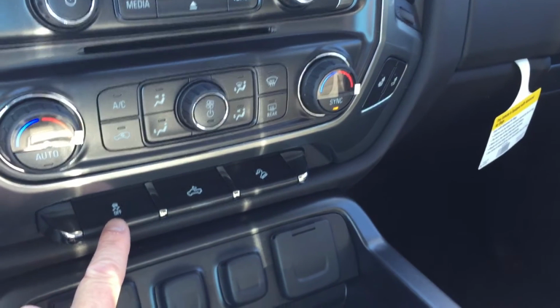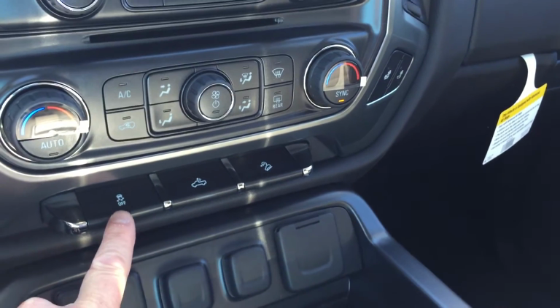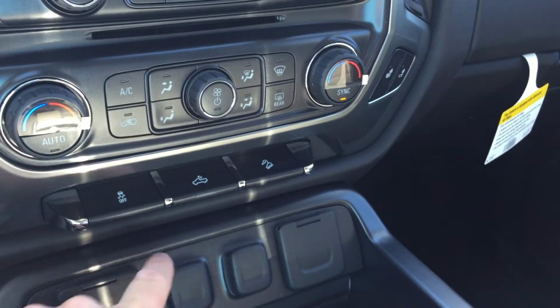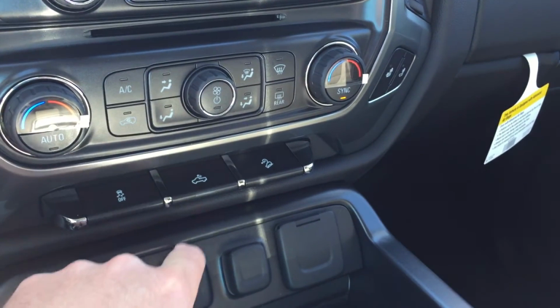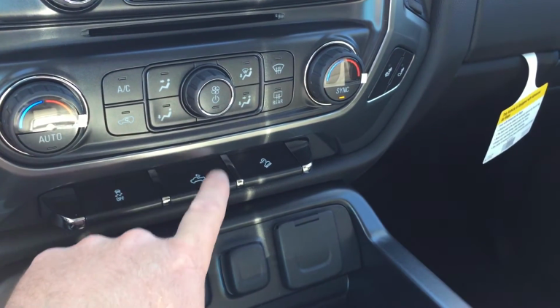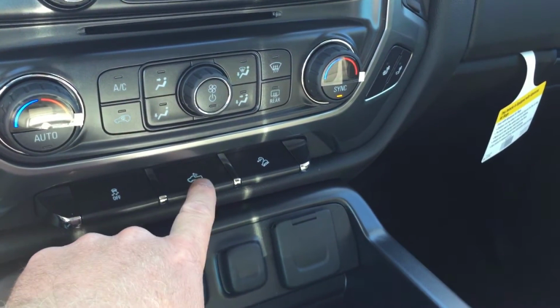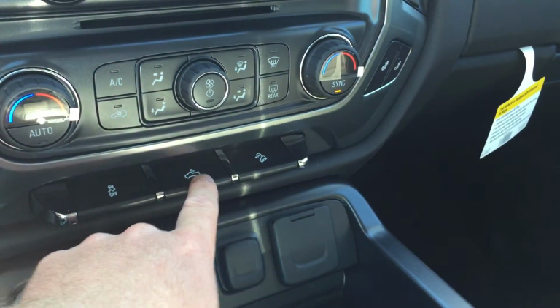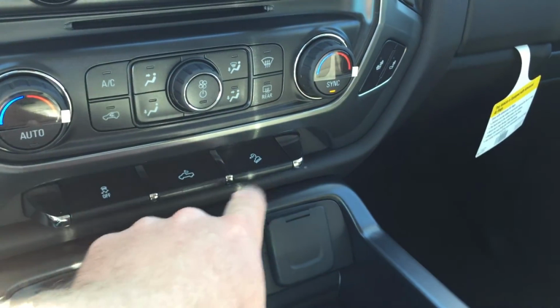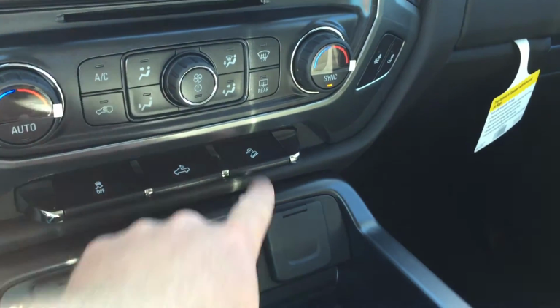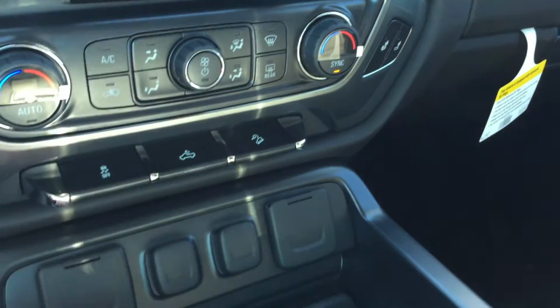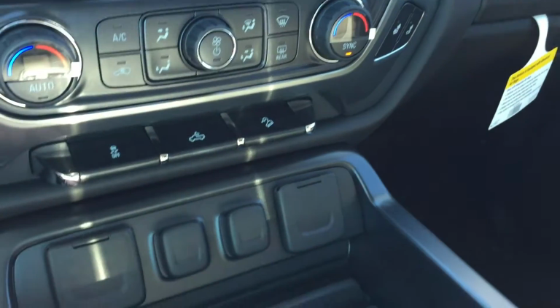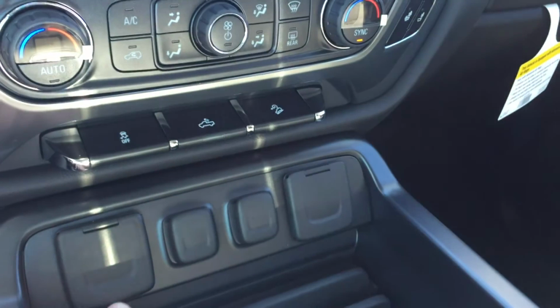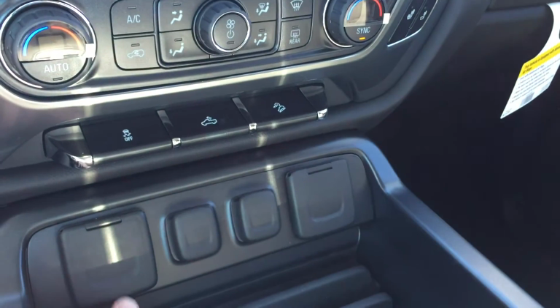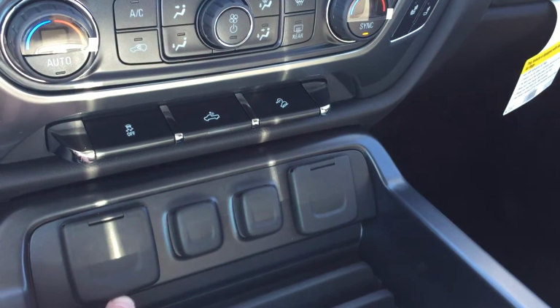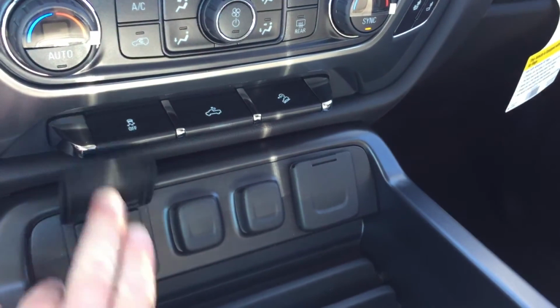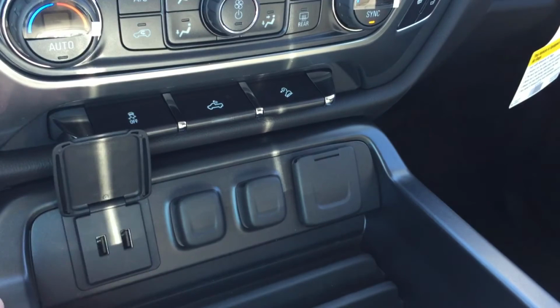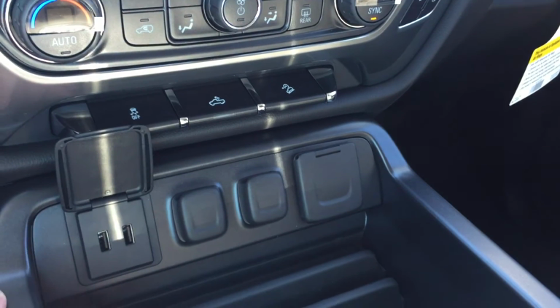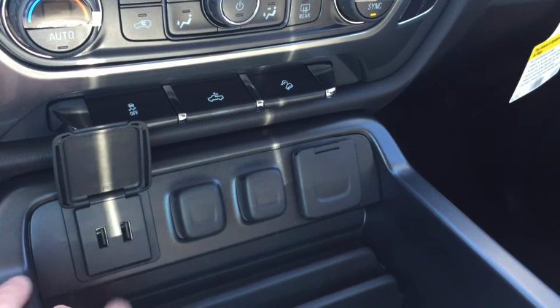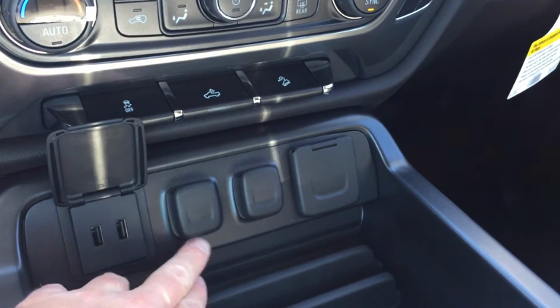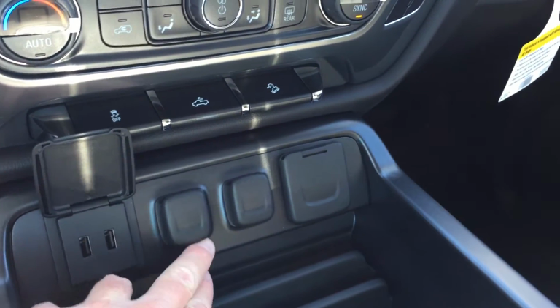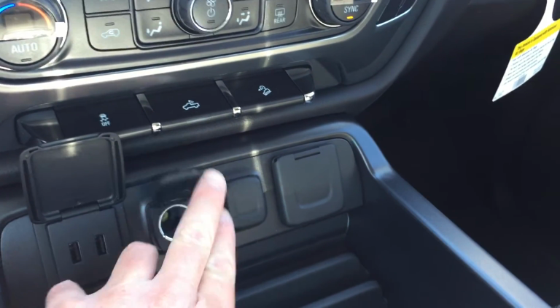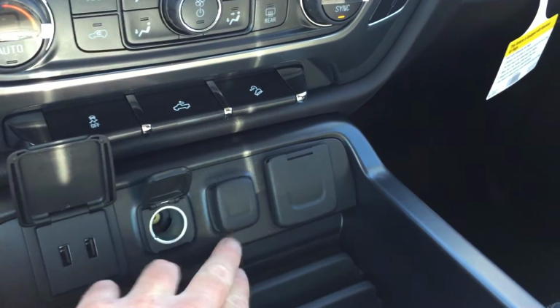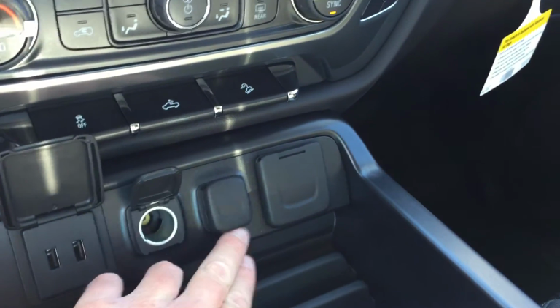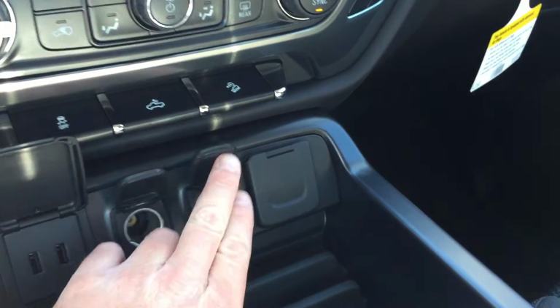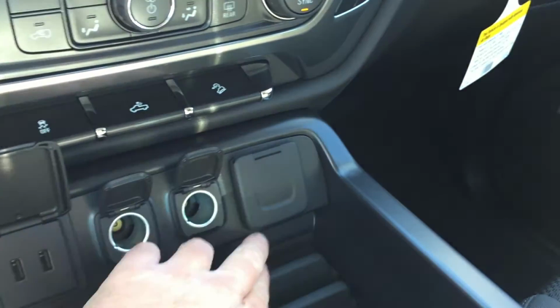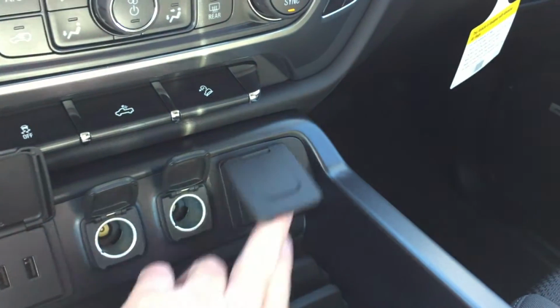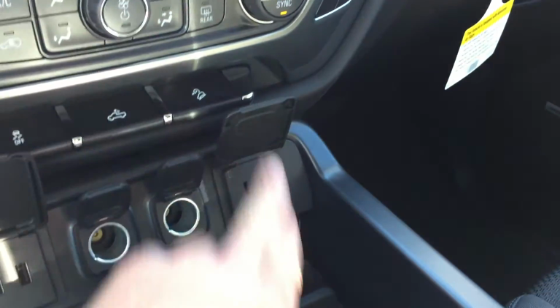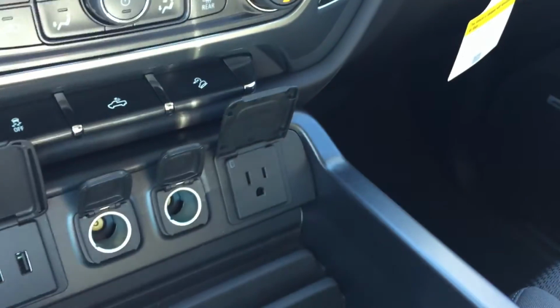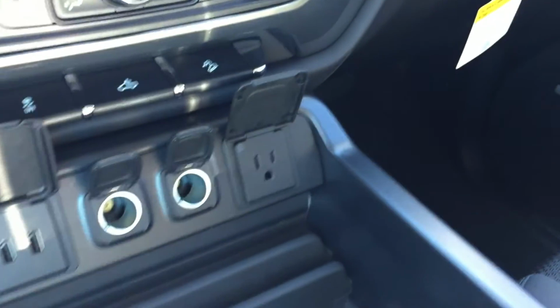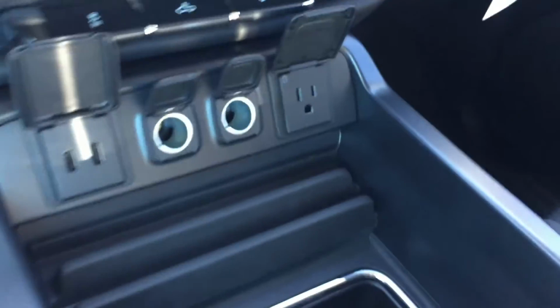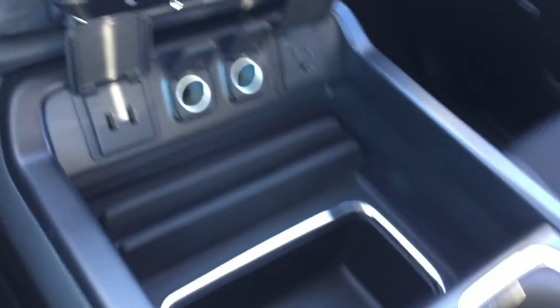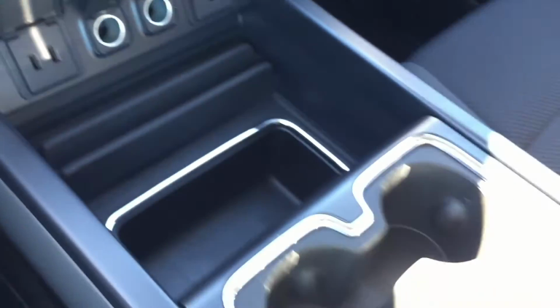Traction and stability control, lighting for the bed of the truck, hill descent, and two USB ports right here — plus plenty of power outlets. Awesome.